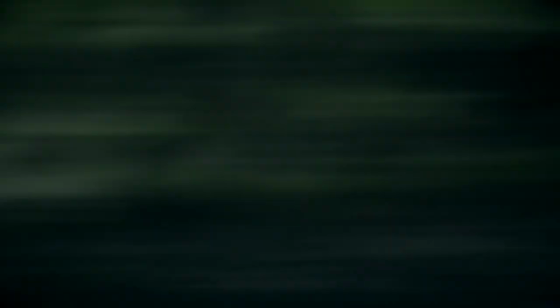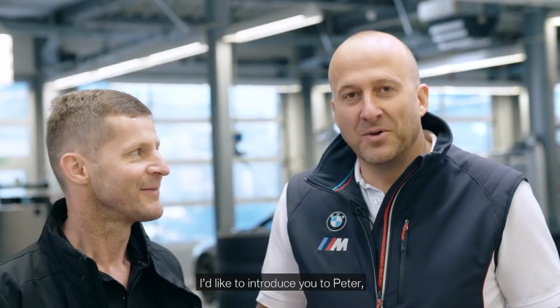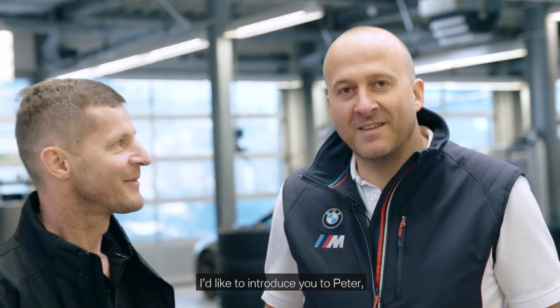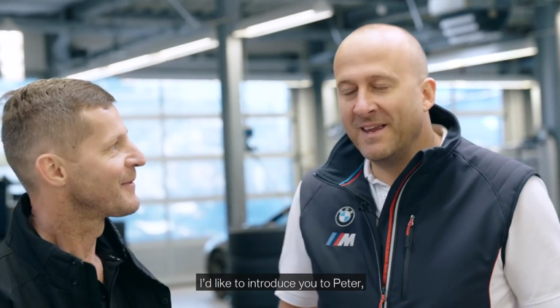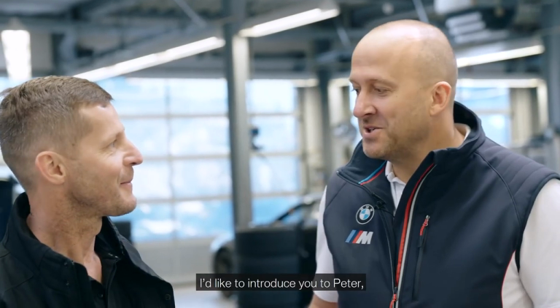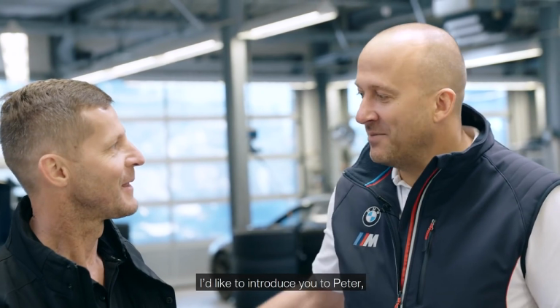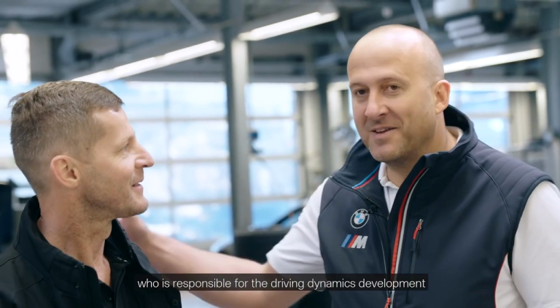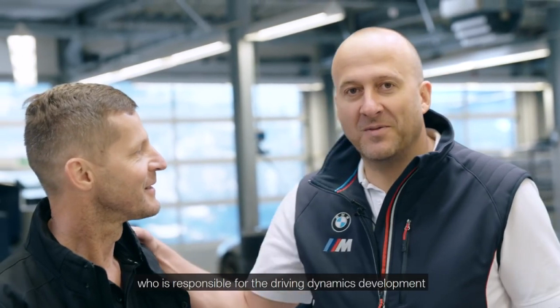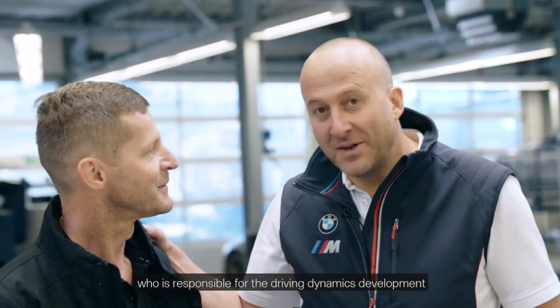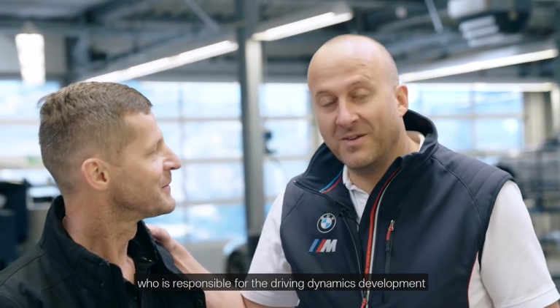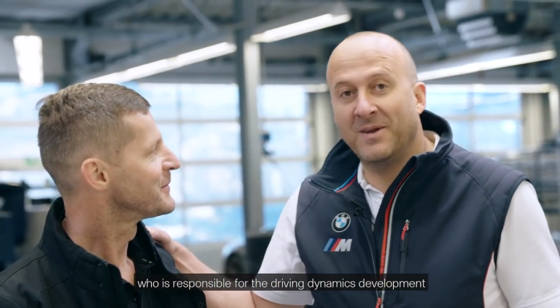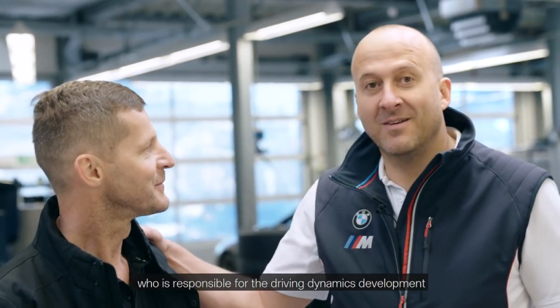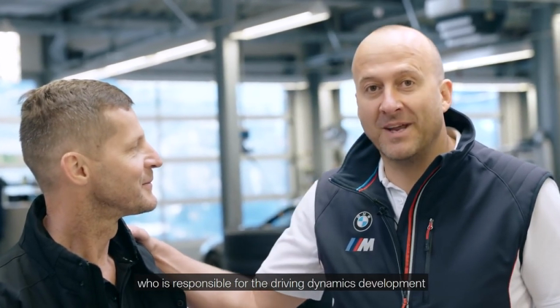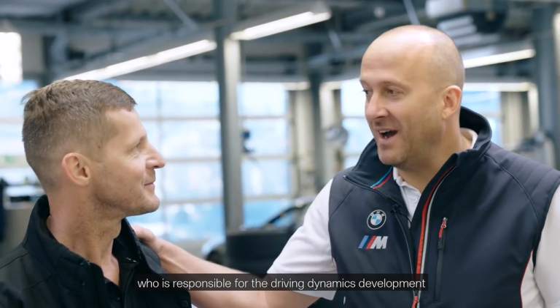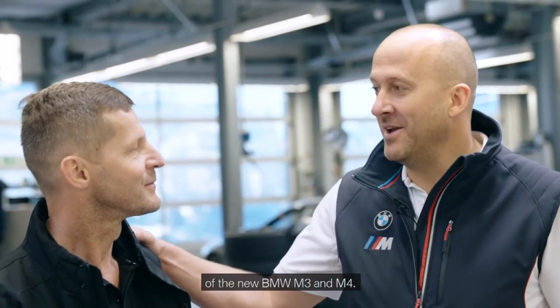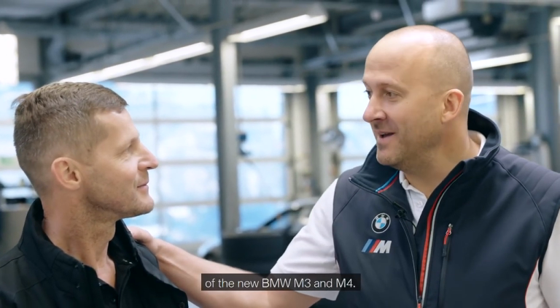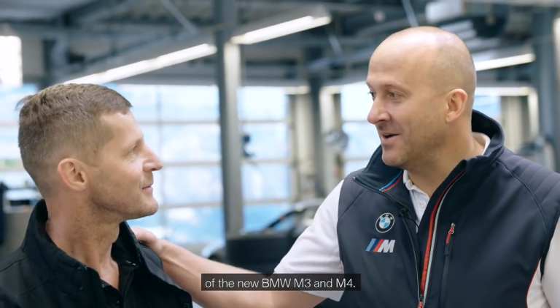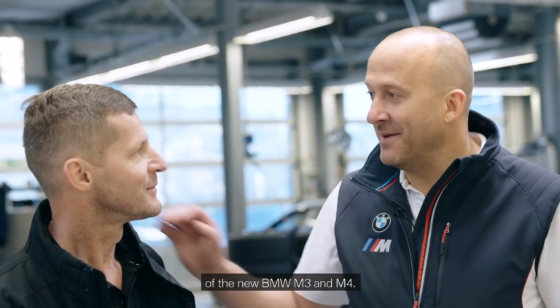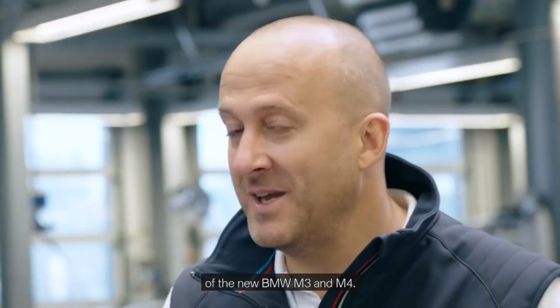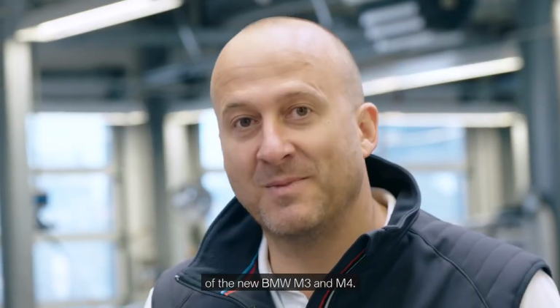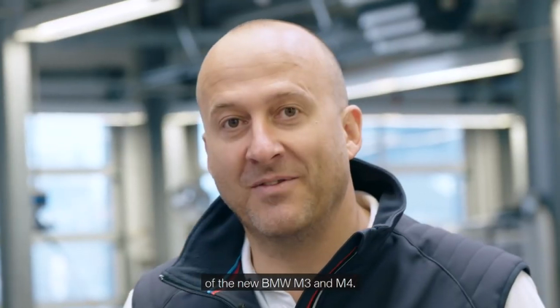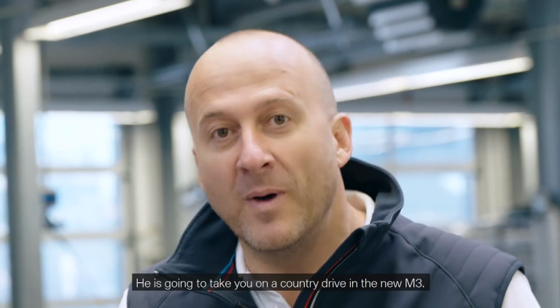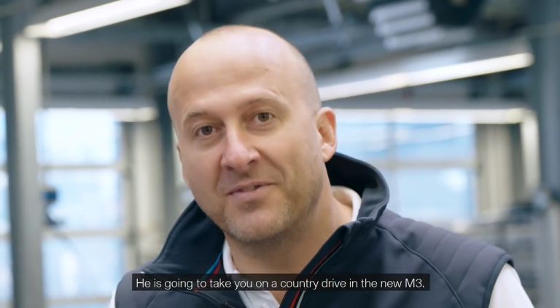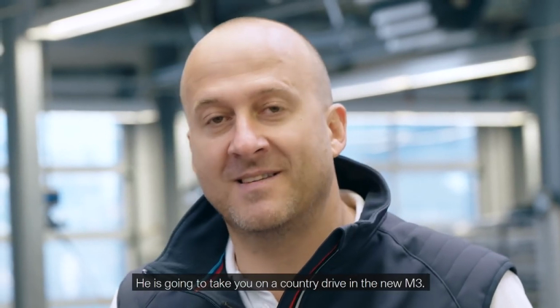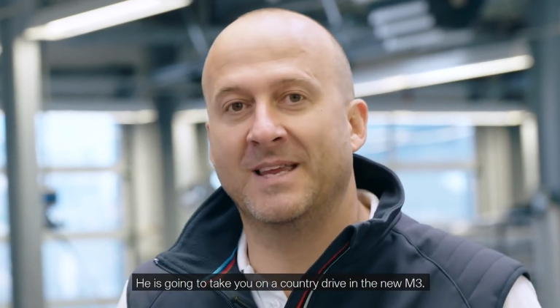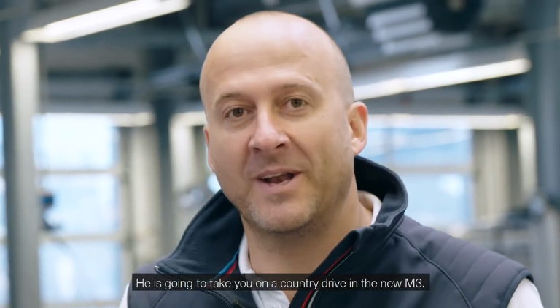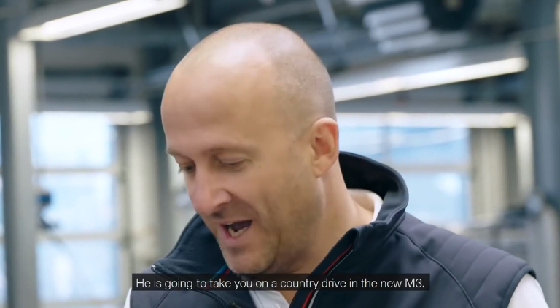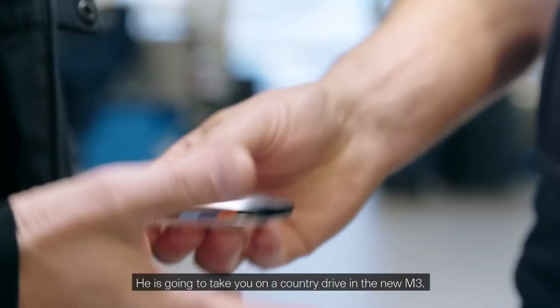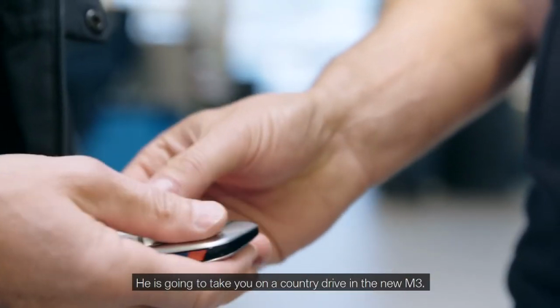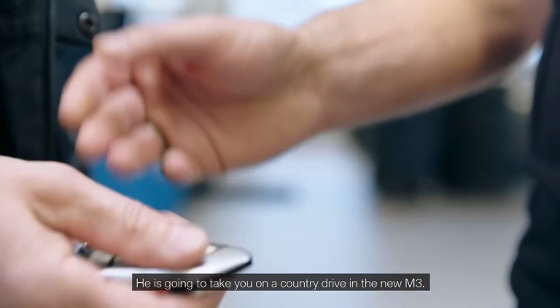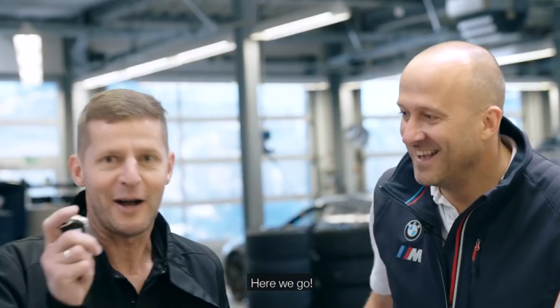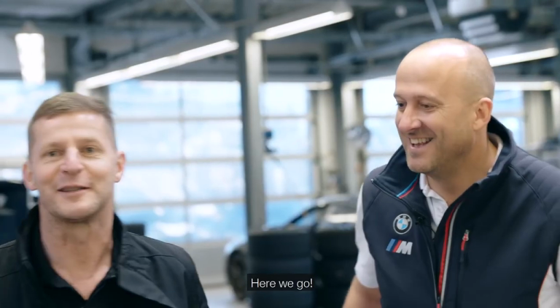I'd like to introduce you to Peter, who's responsible for the driving dynamics development of the new BMW M3 and M4. He's going to take you on a country drive with the new M3. Here we go!